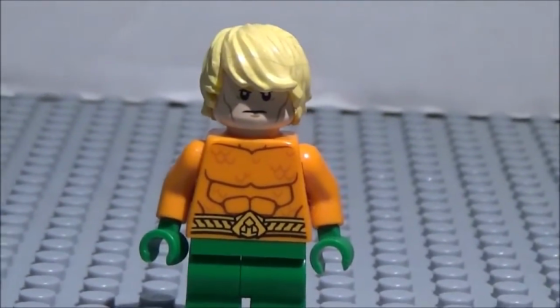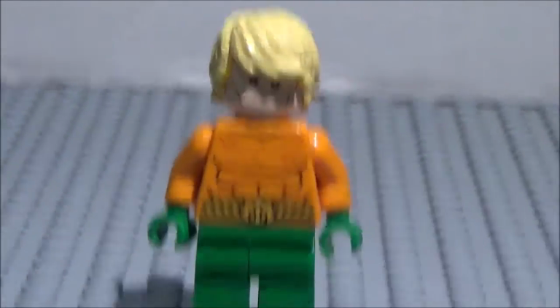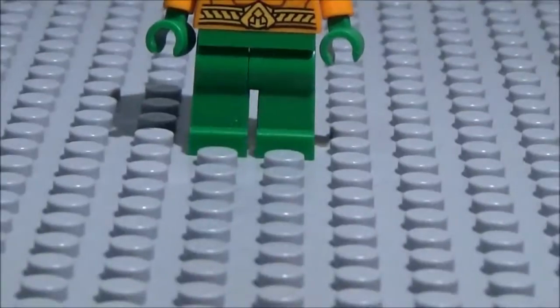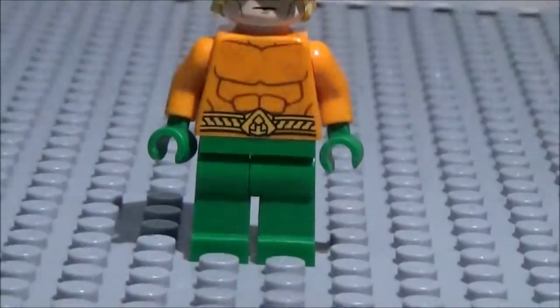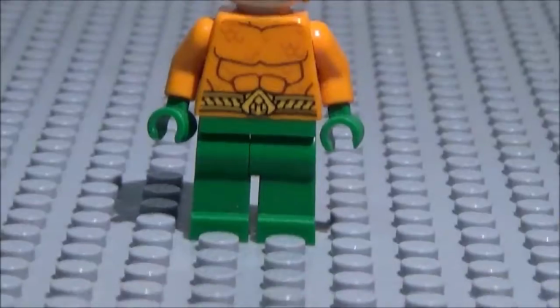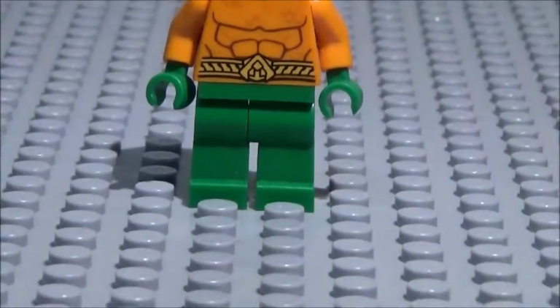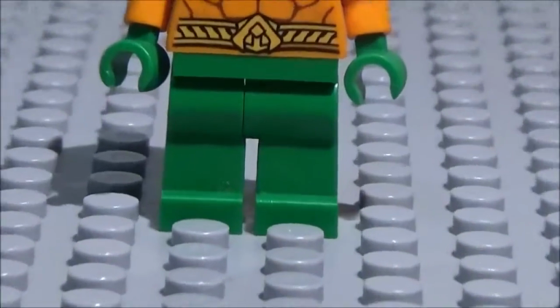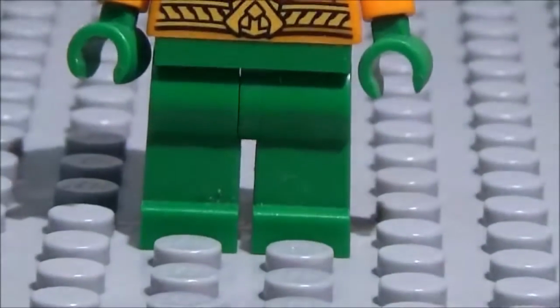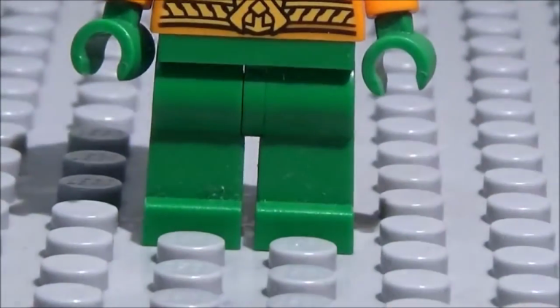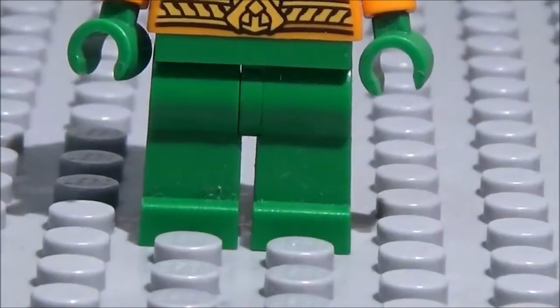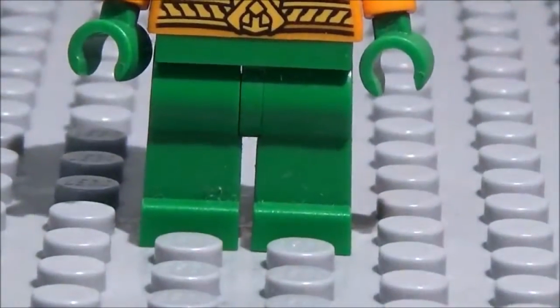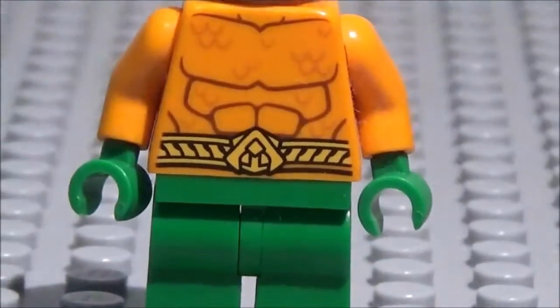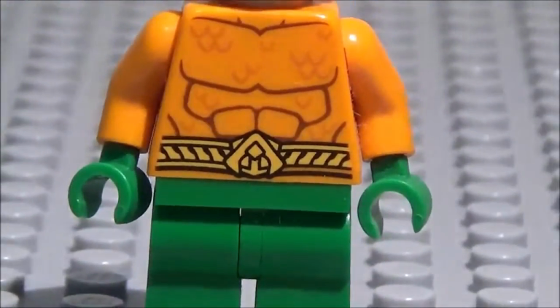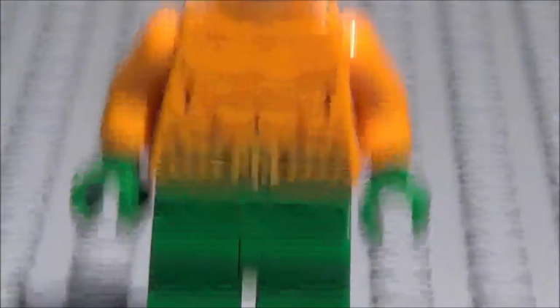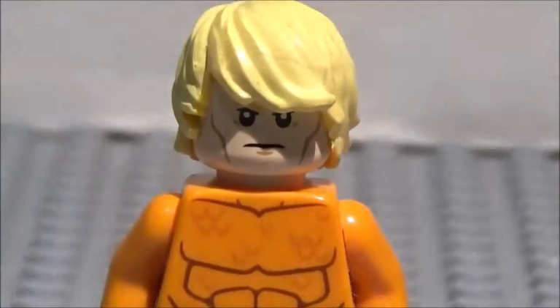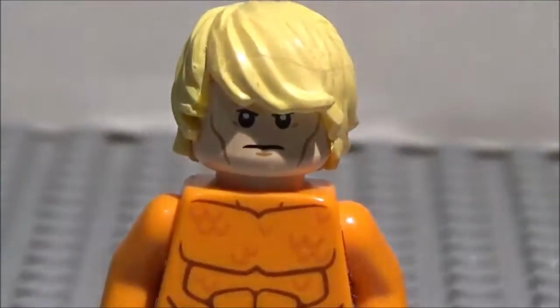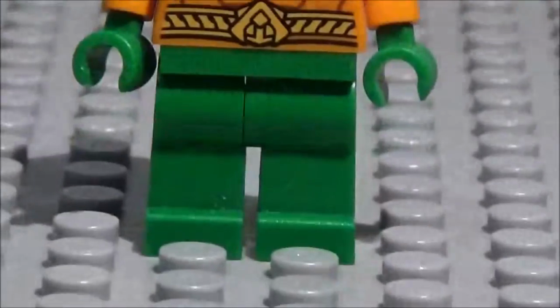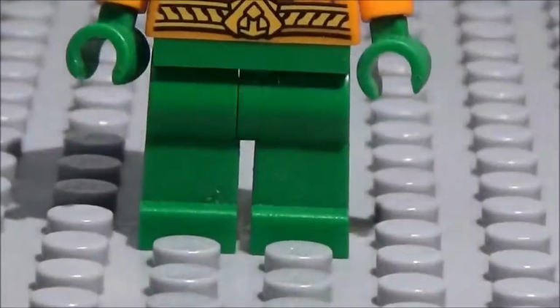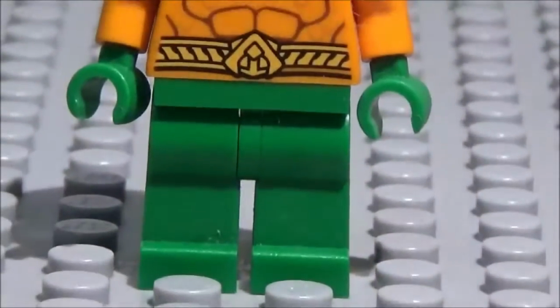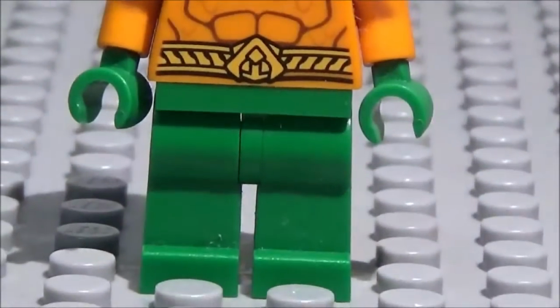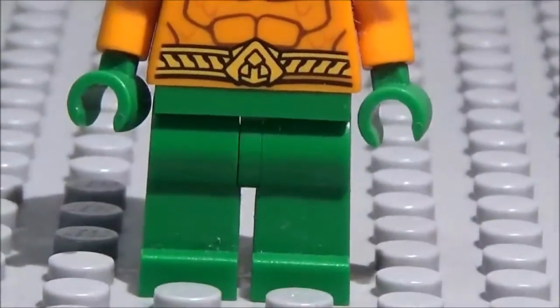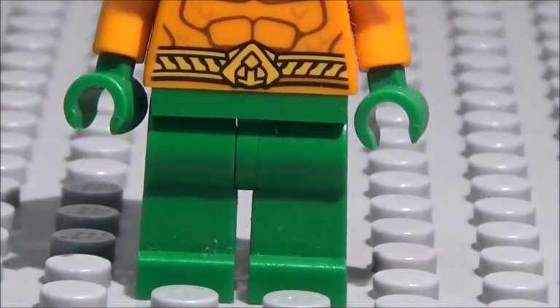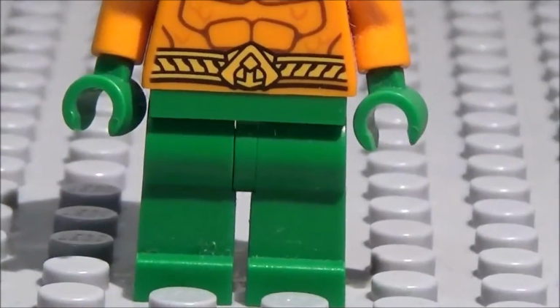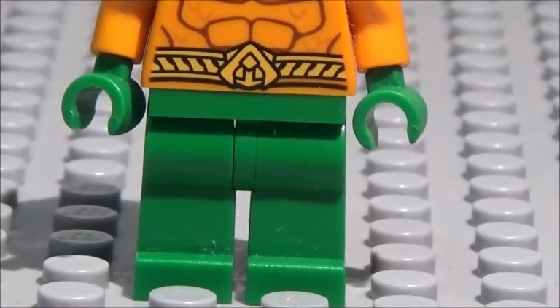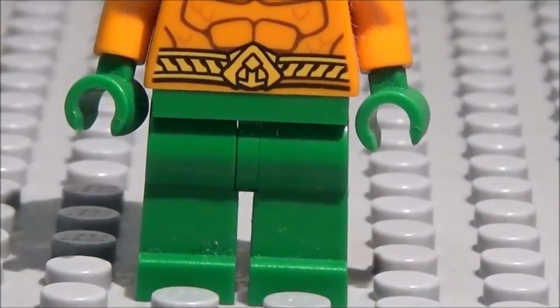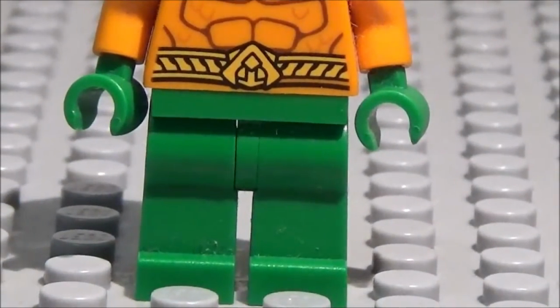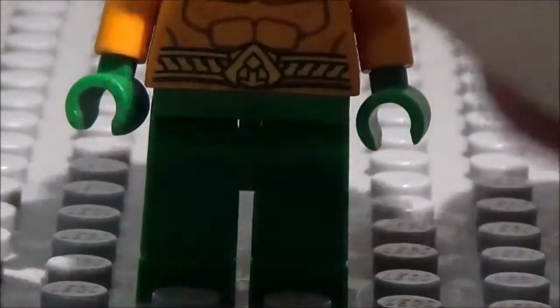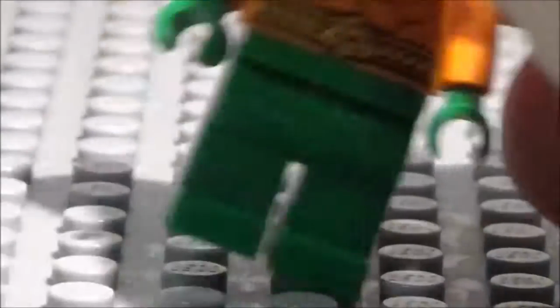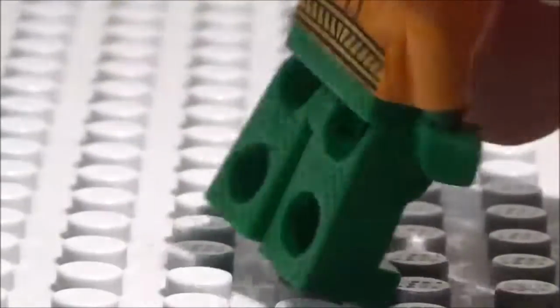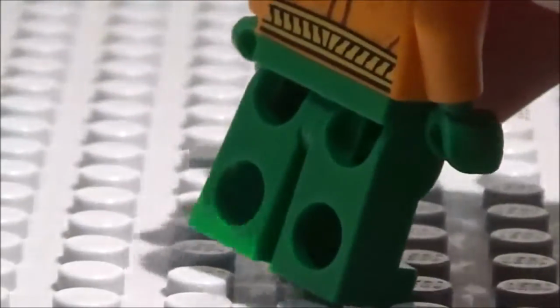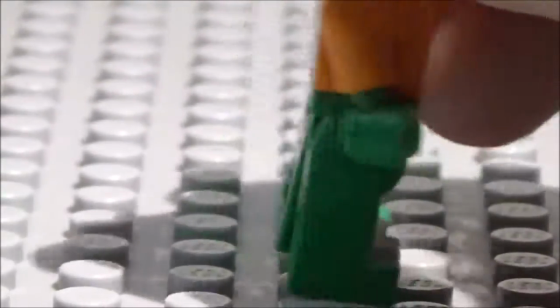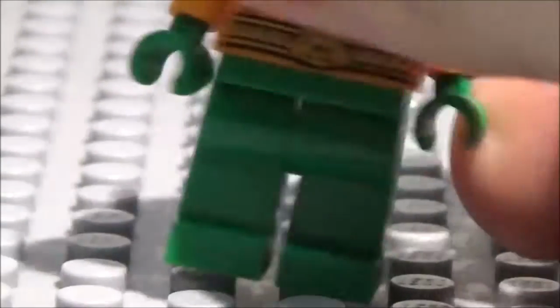Starting off with his legs, as you can see here, he's got plain green legs. I really like this minifigure for all of its color. I mean, you've got a nice variety of color. Very vibrant minifigure. Just nice green legs.